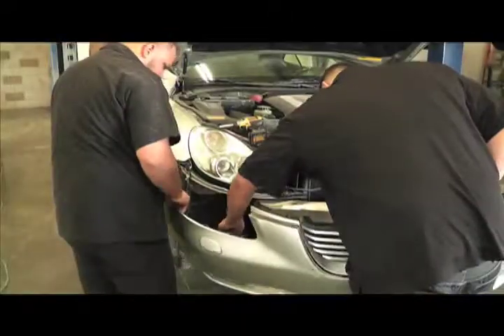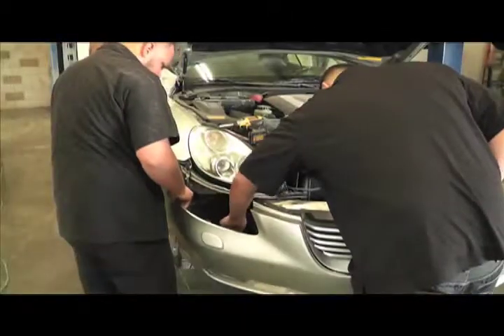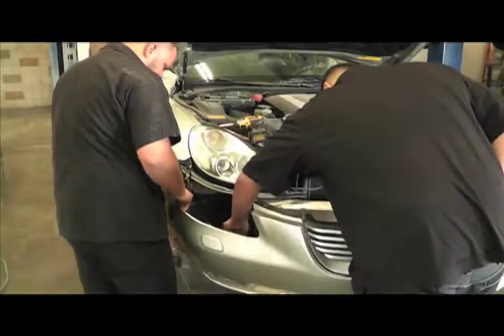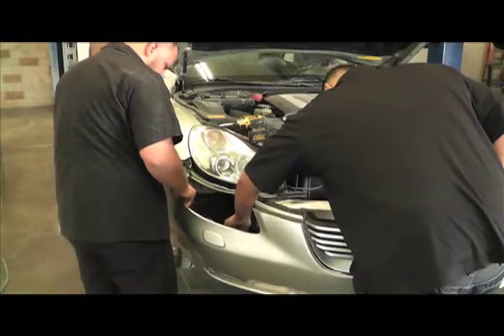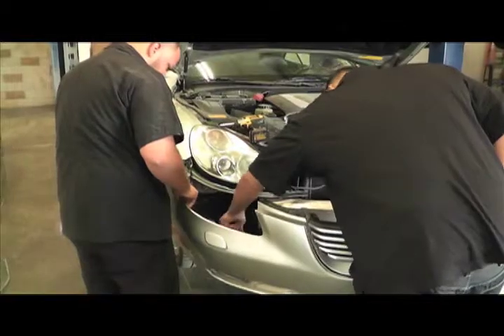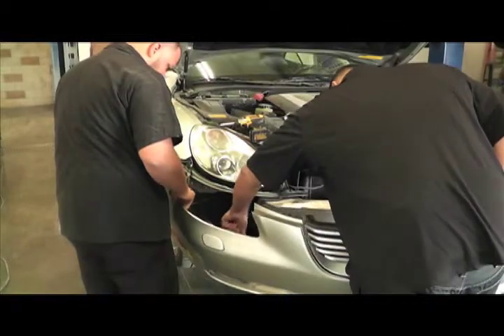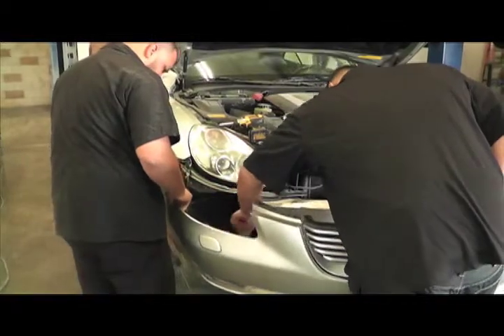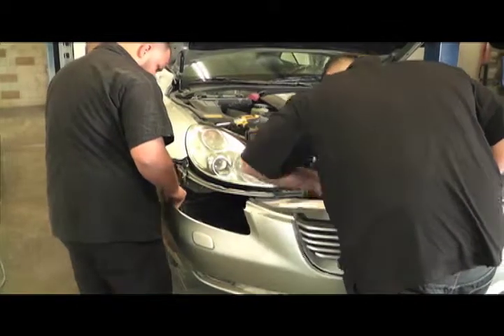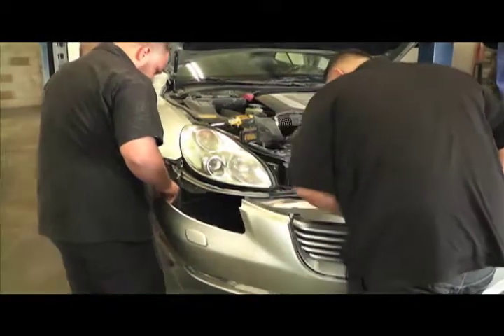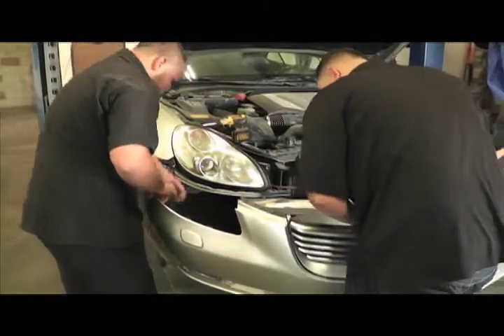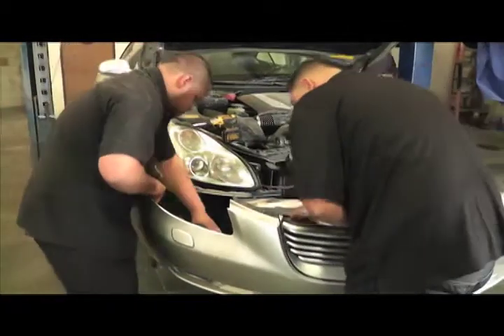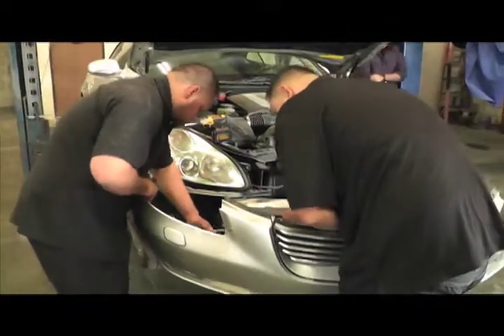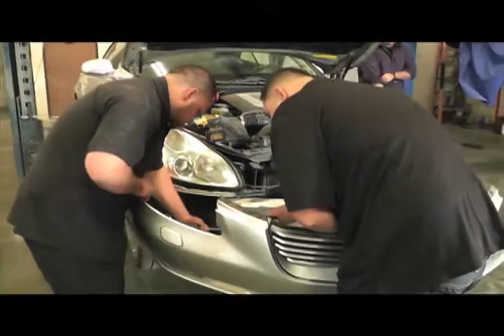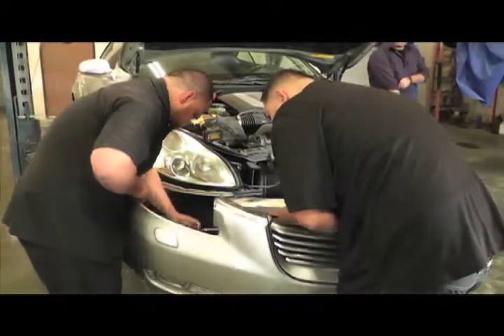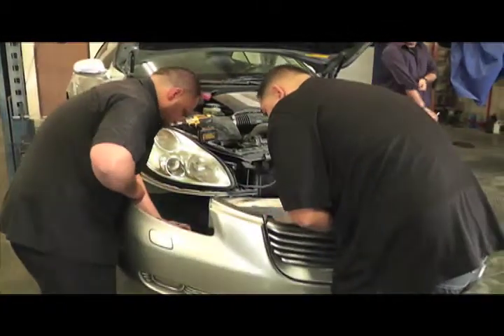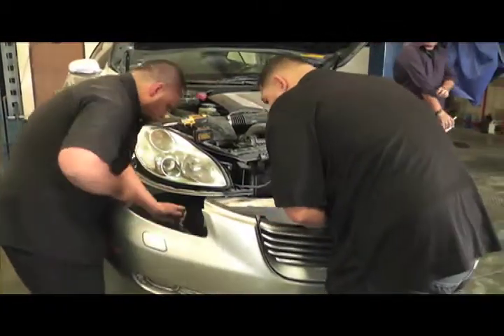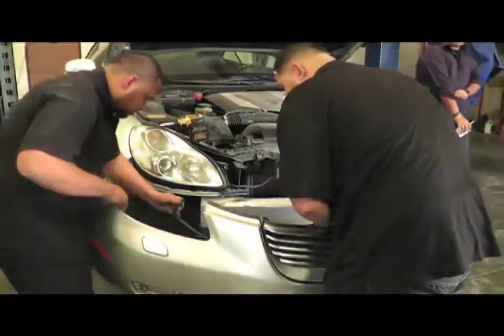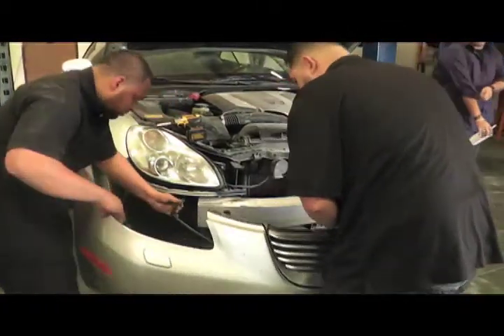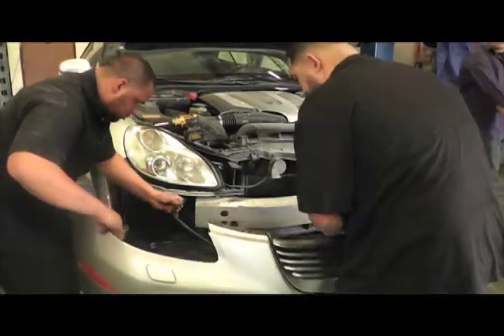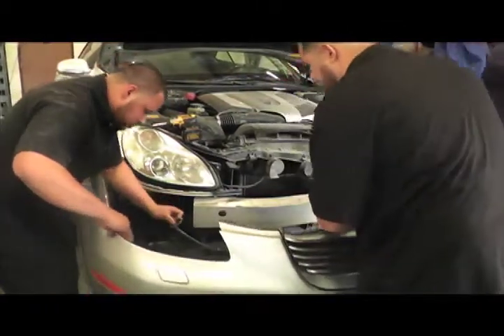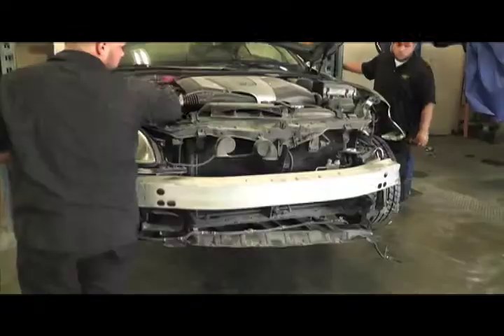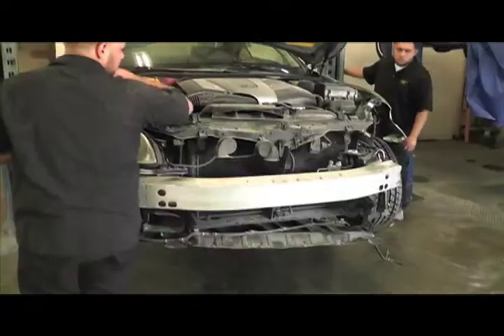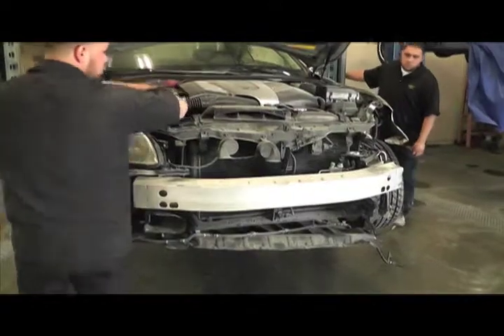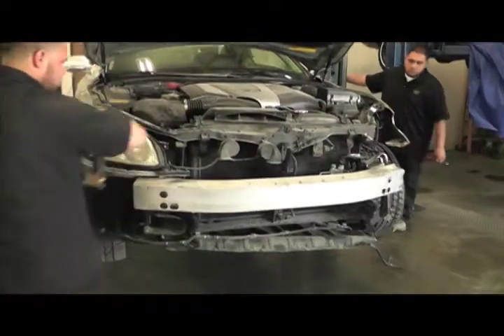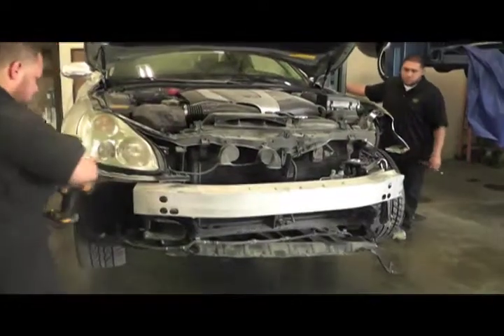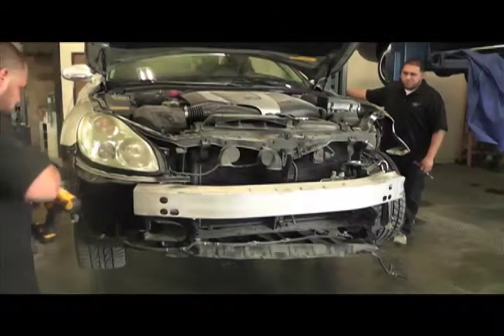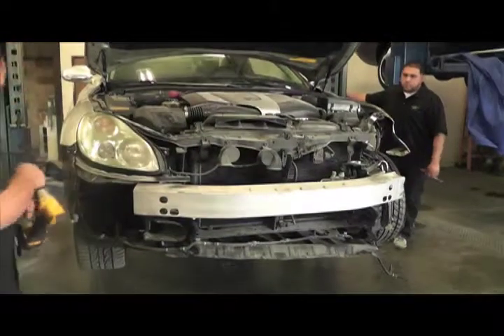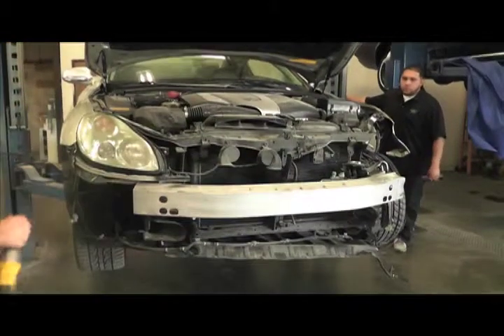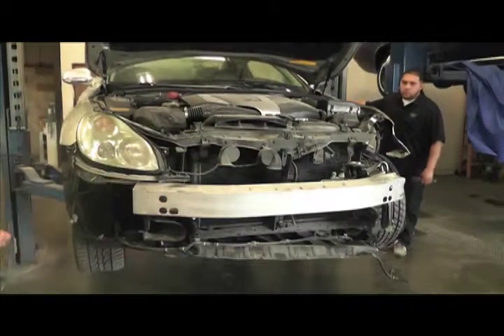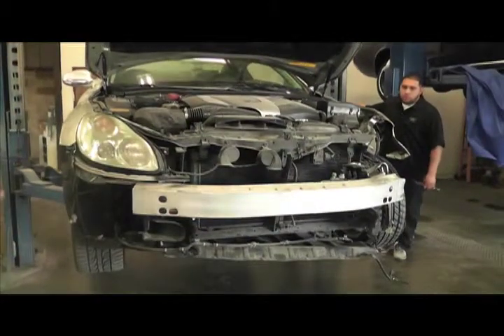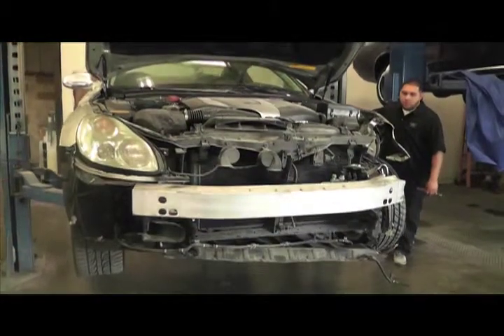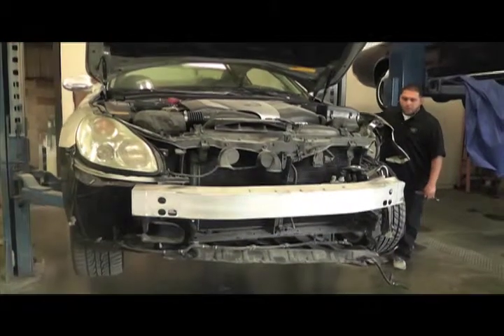Green Tech will then communicate this repair plan to you and the insurance company, and the parts and materials needed are then ordered. Your vehicle is now ready to begin being repaired.